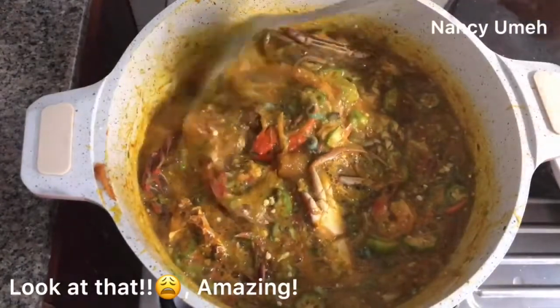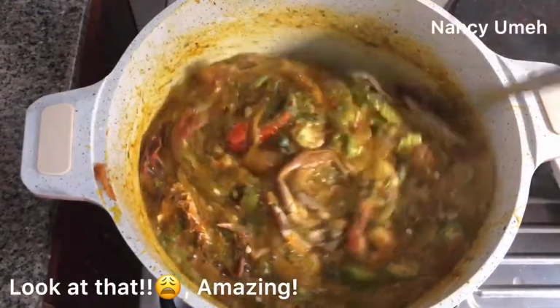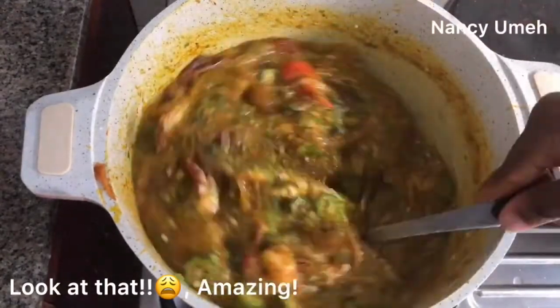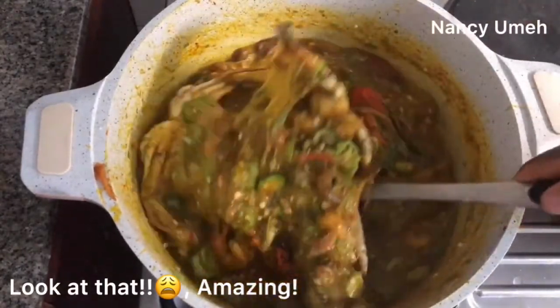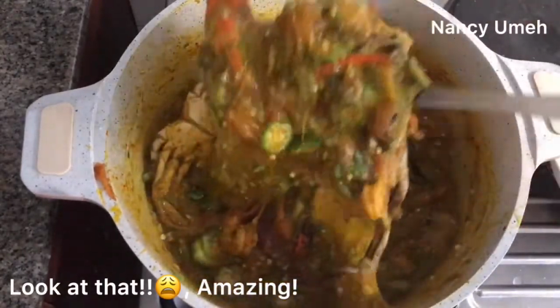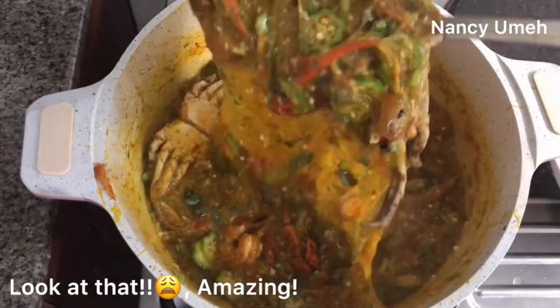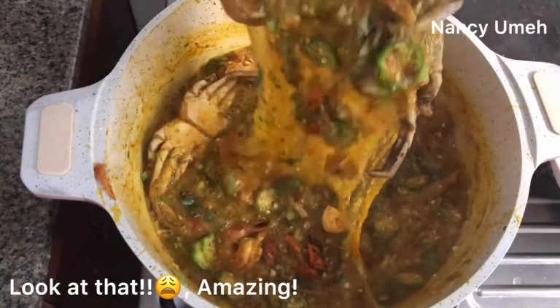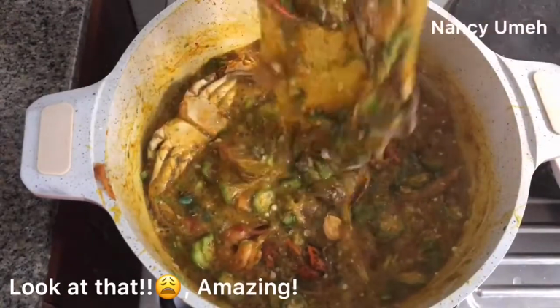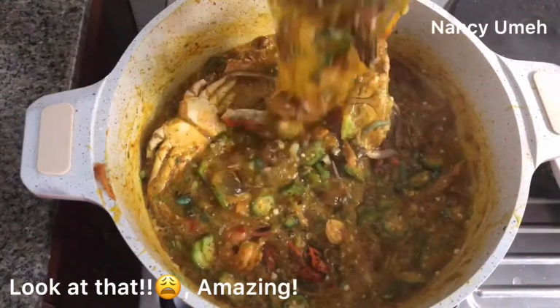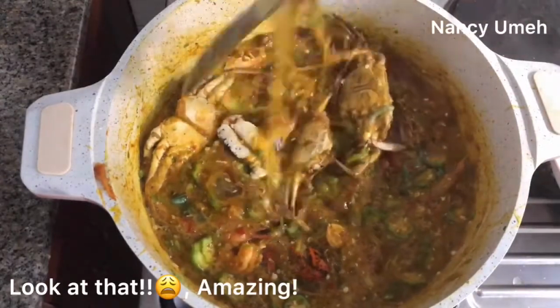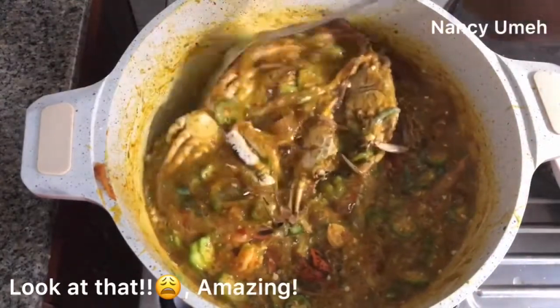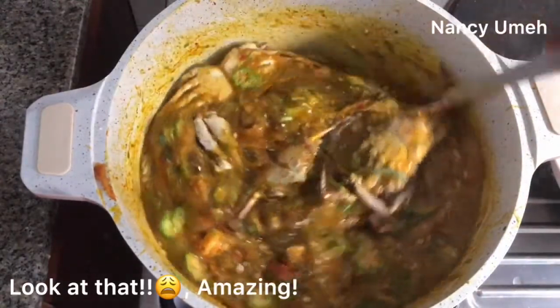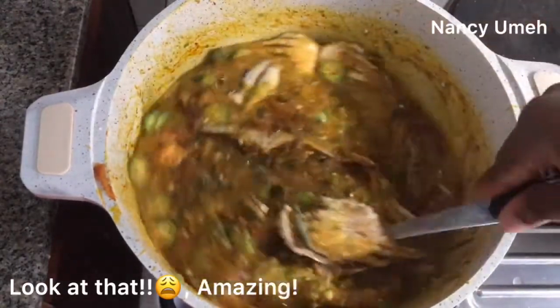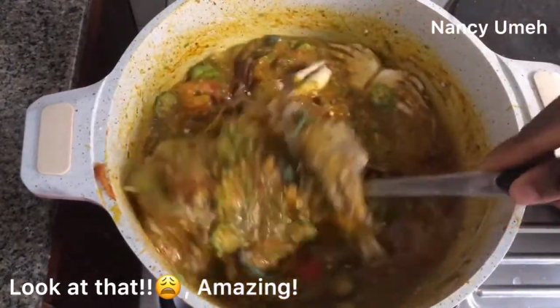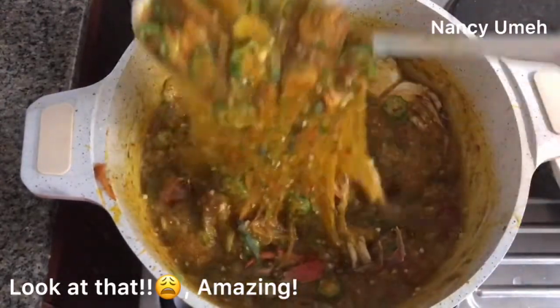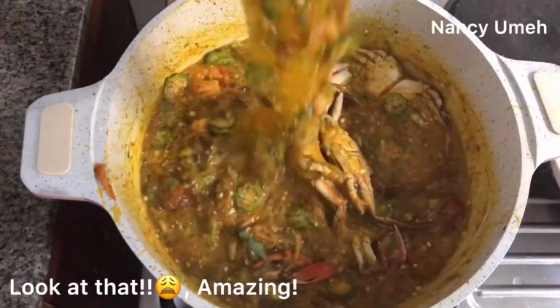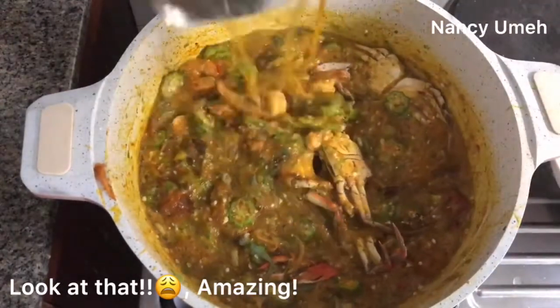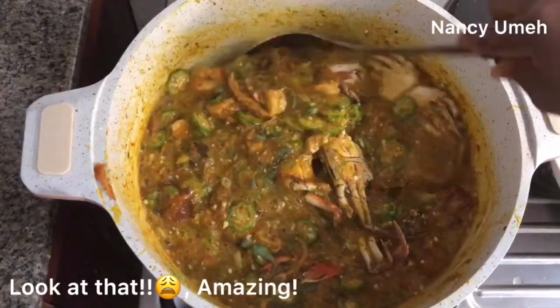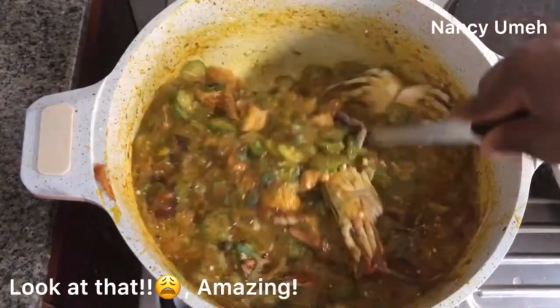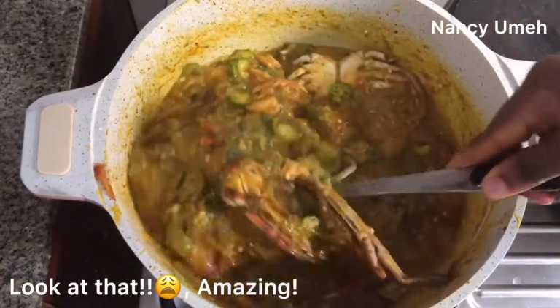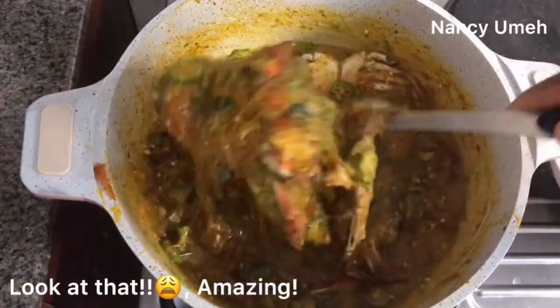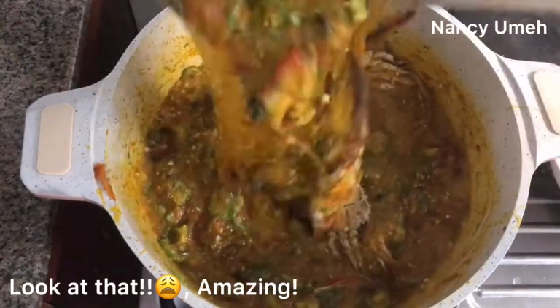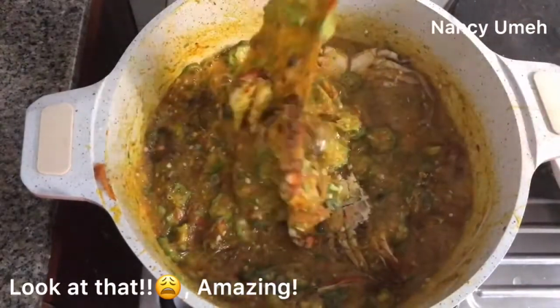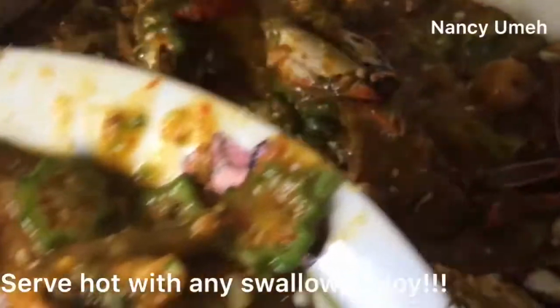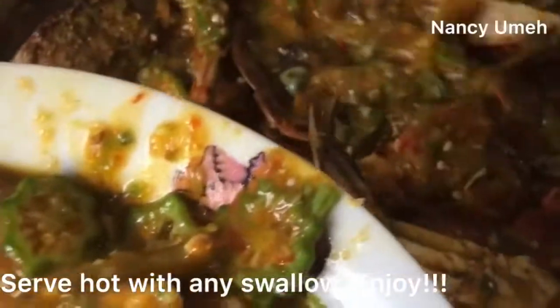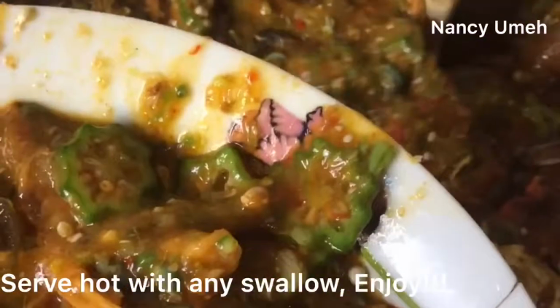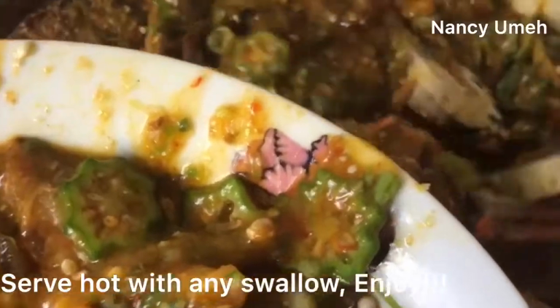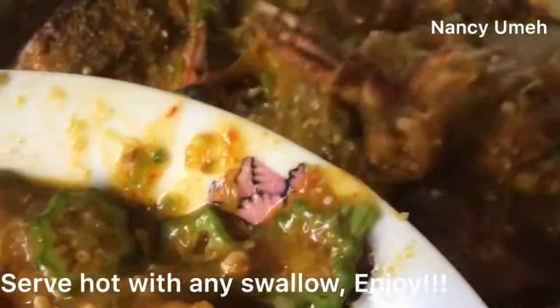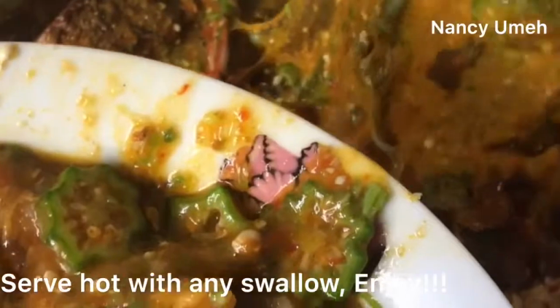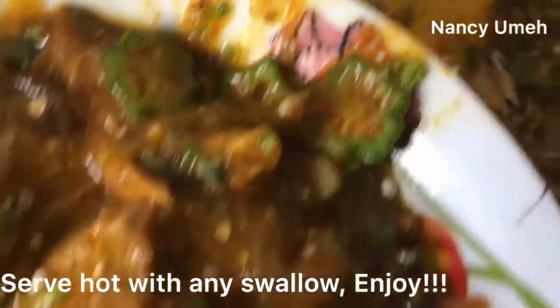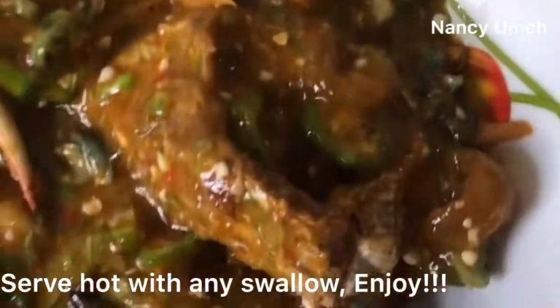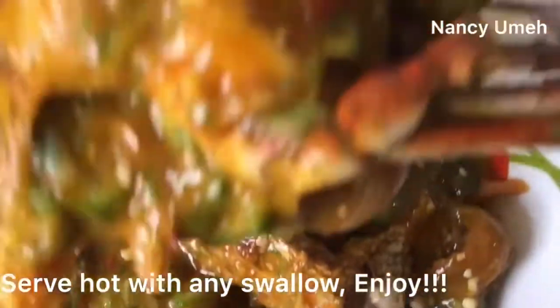Just look at that — oh my goodness! If you guys won't try this soup, I'm going to find you. Make sure you try this soup — this is really amazing. You want to serve it hot with any swallow of your choice.